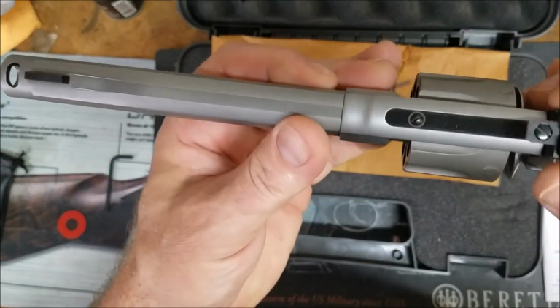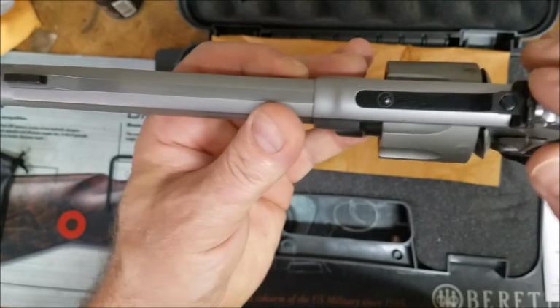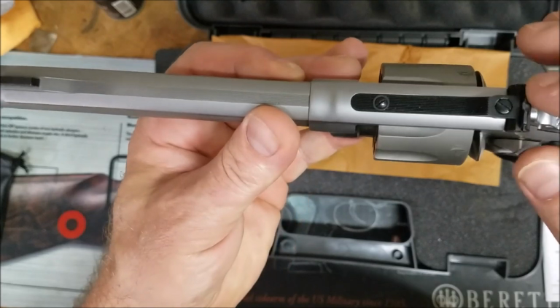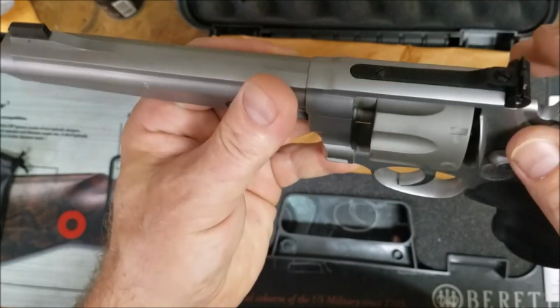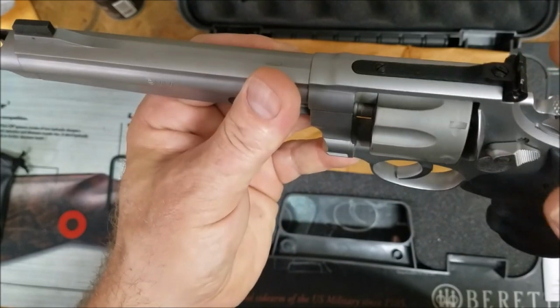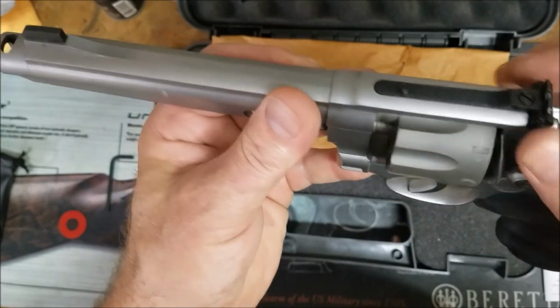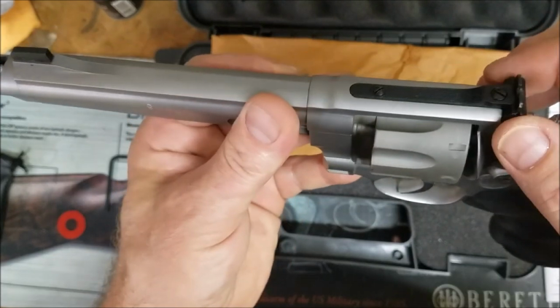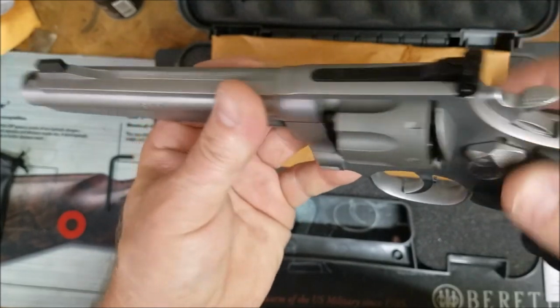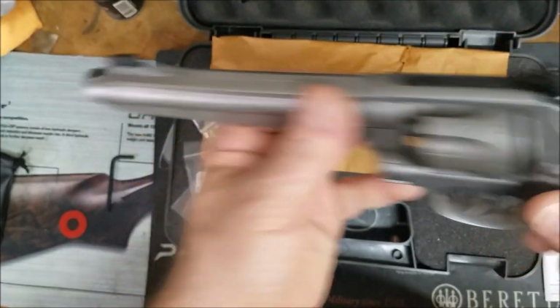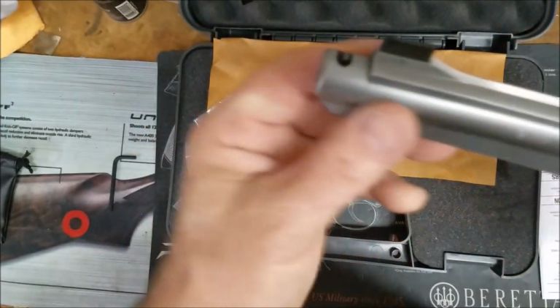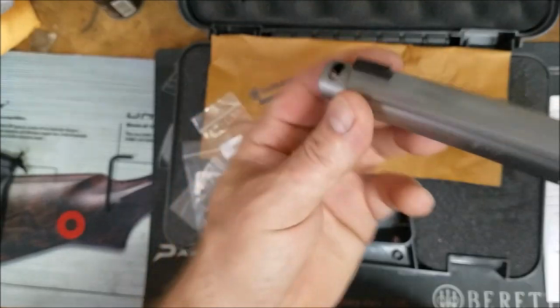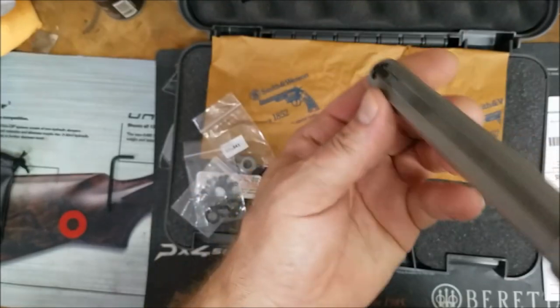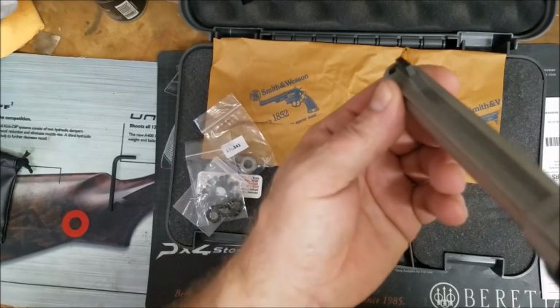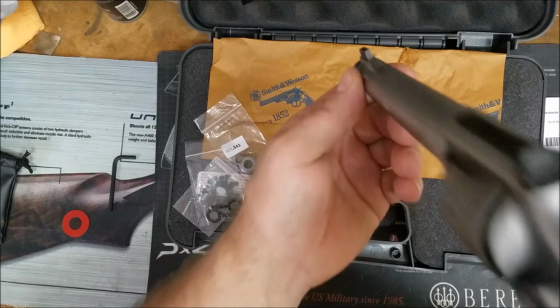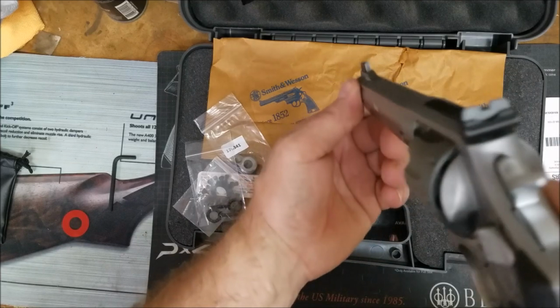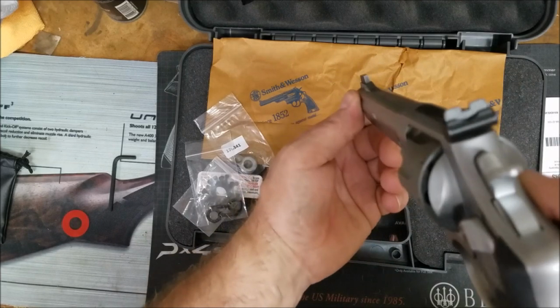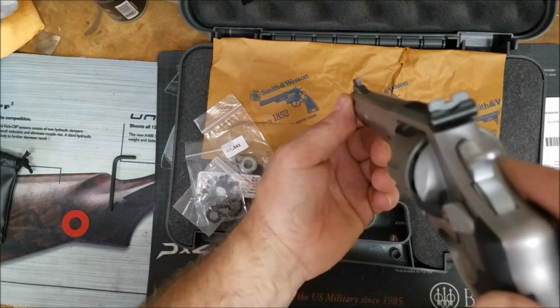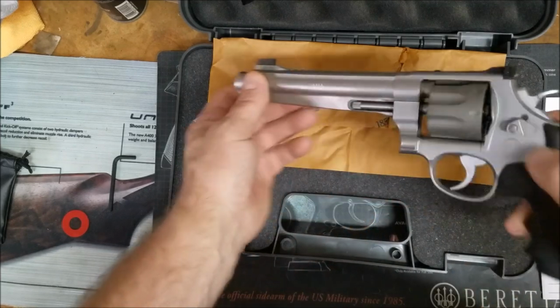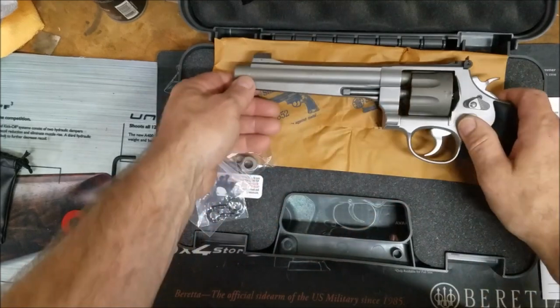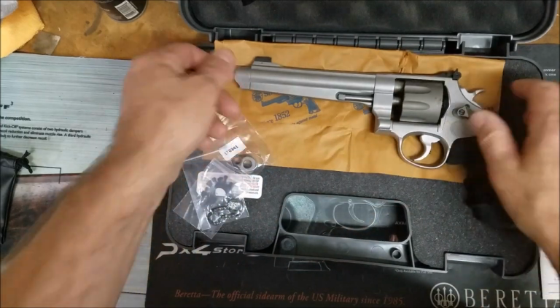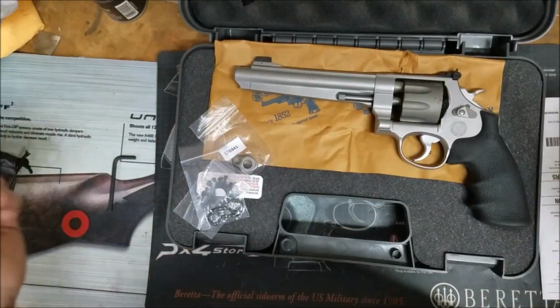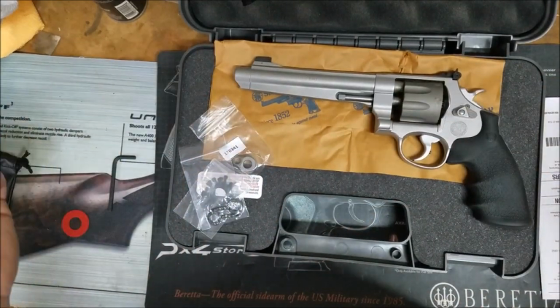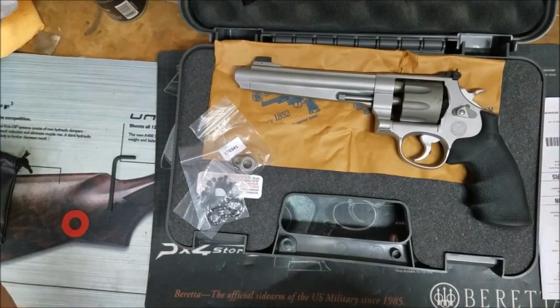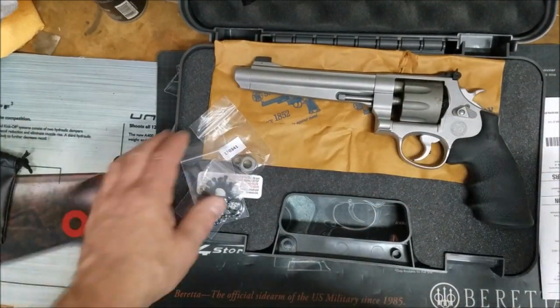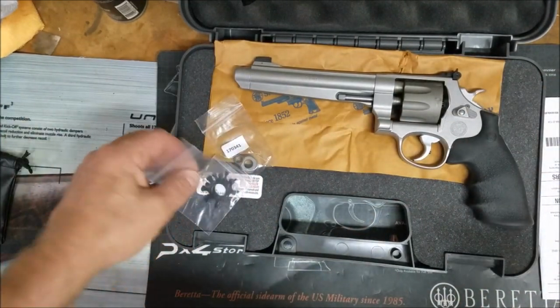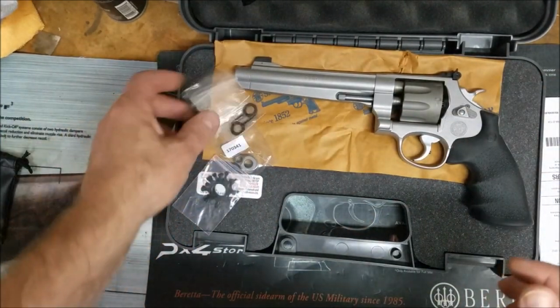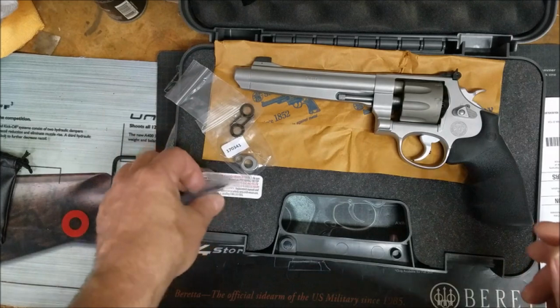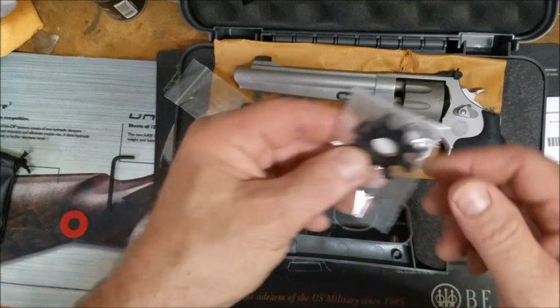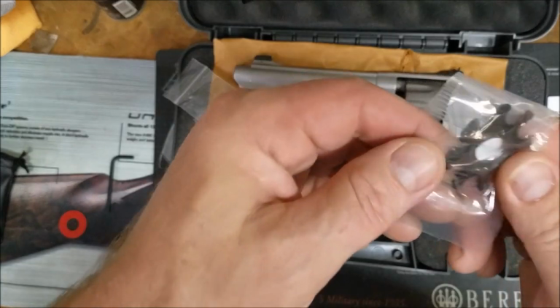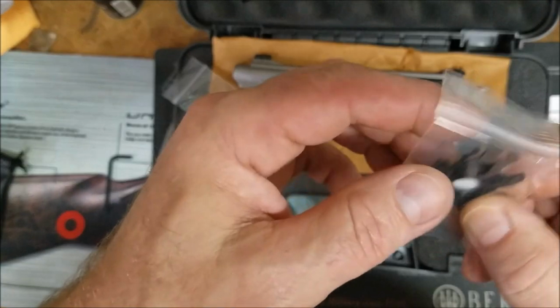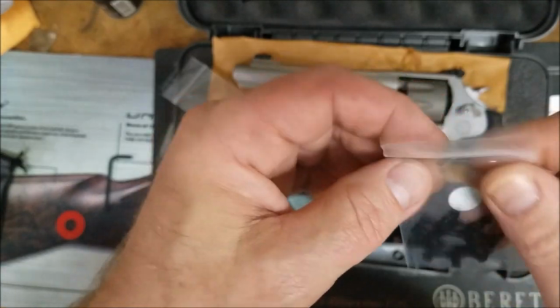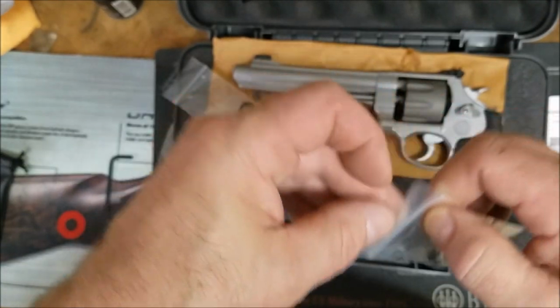It comes with adjustable elevation and a vintage rear sight, just a blade in the front — so it's really target sights. And they give you a couple of moon clips; I'm pretty sure I need a couple more of those.